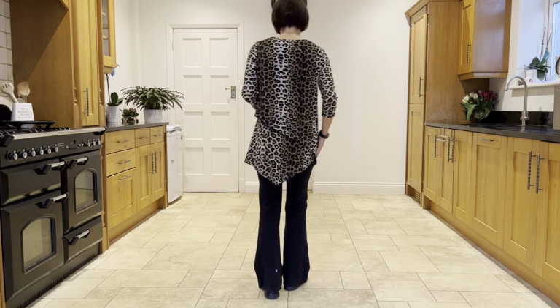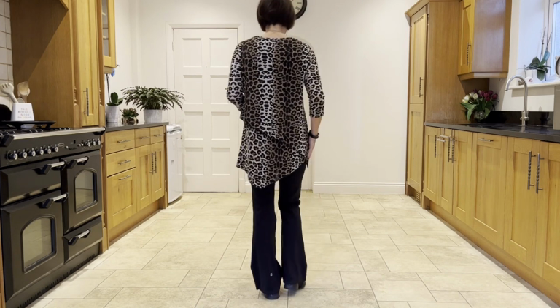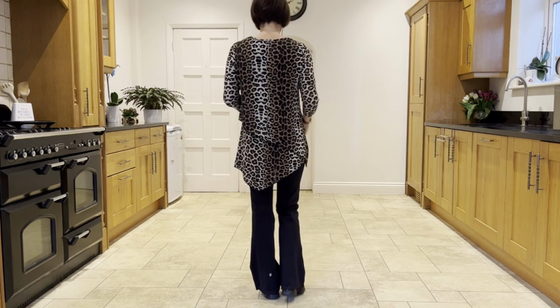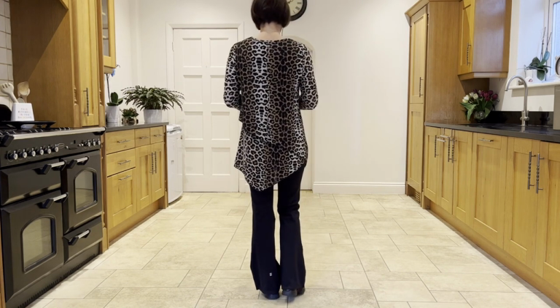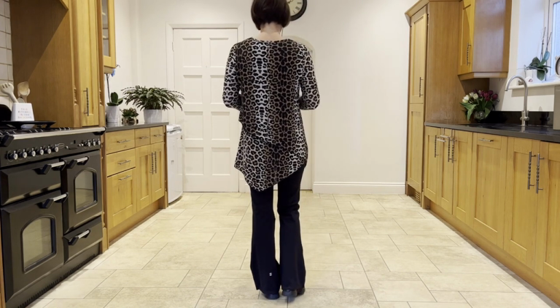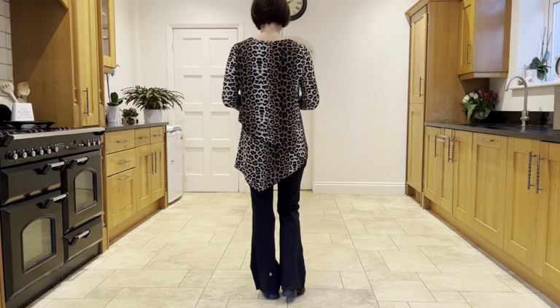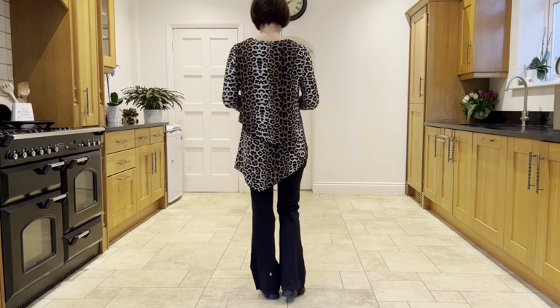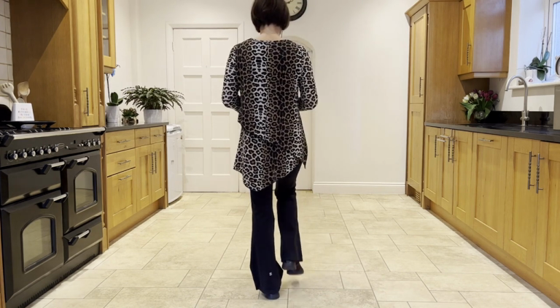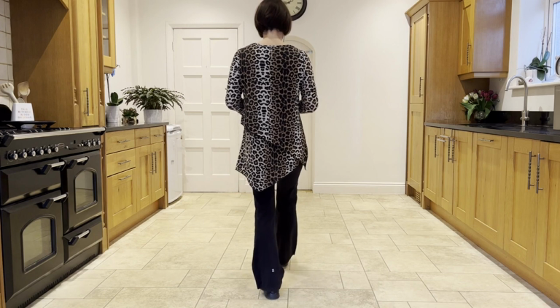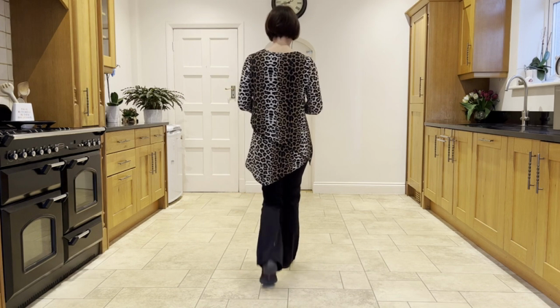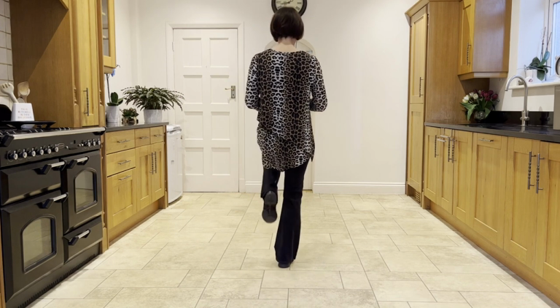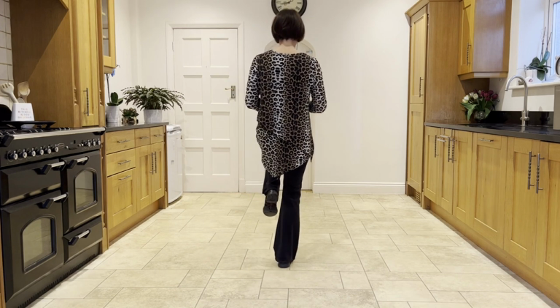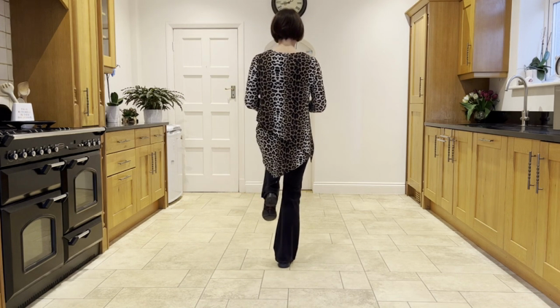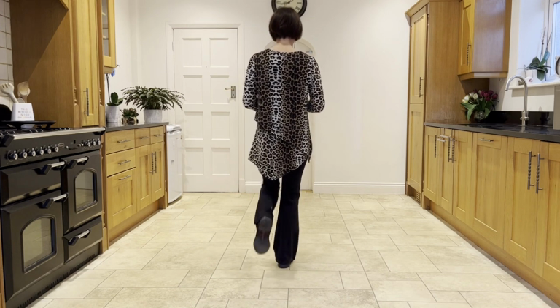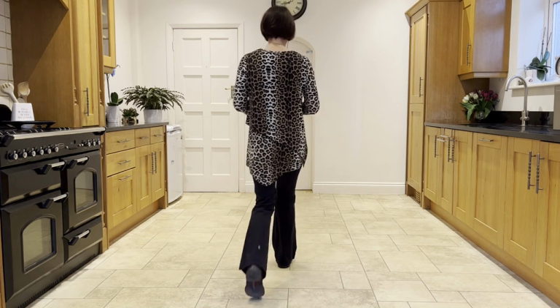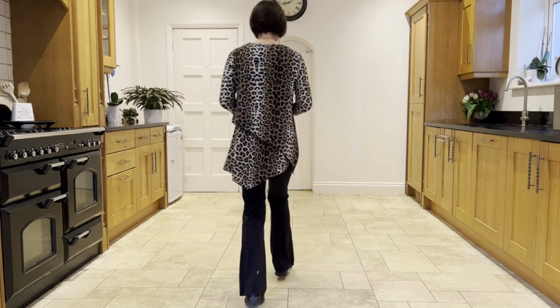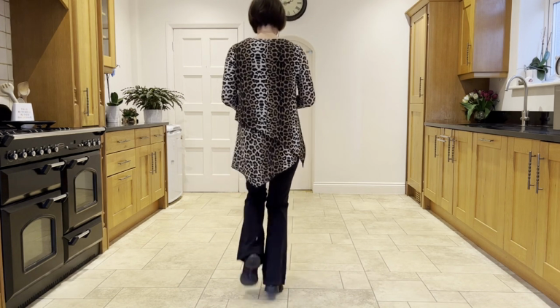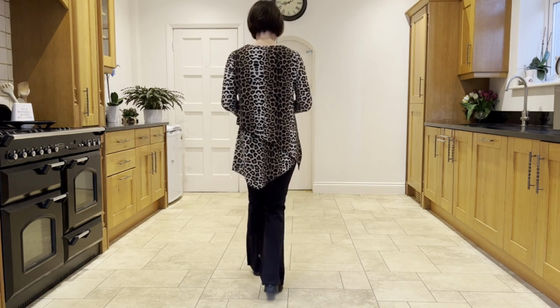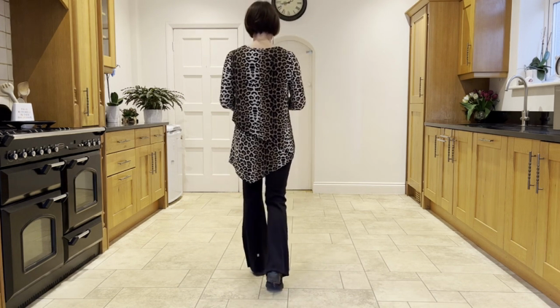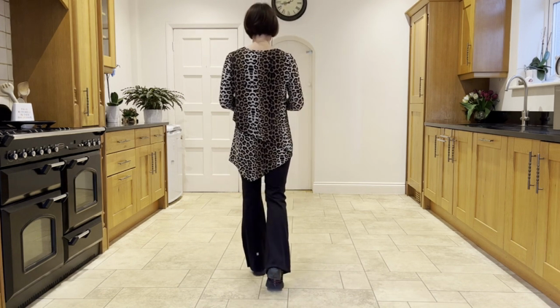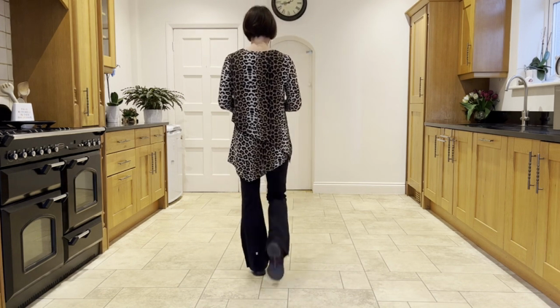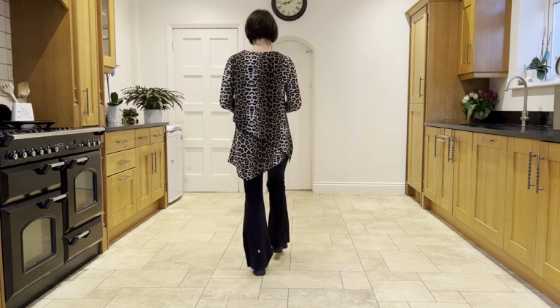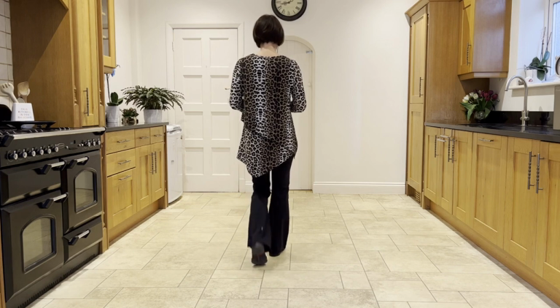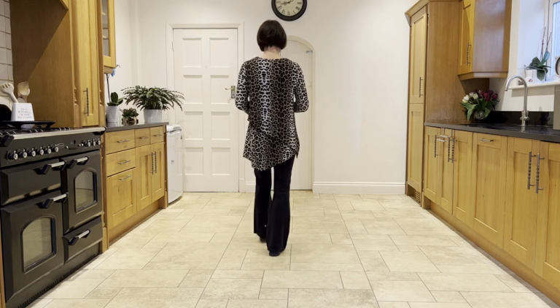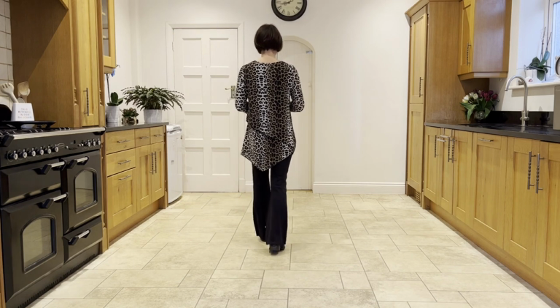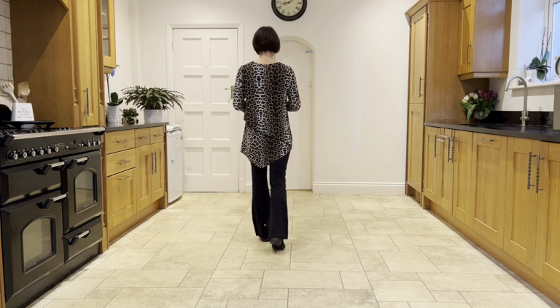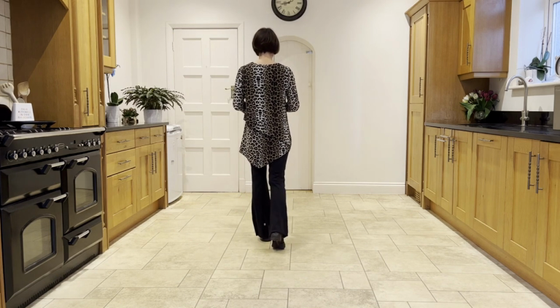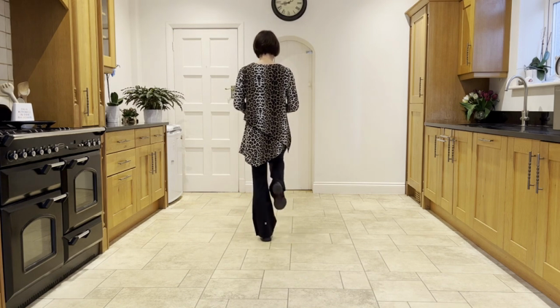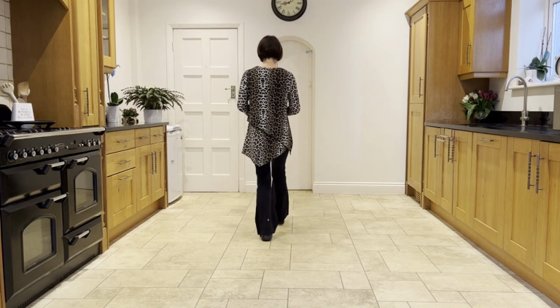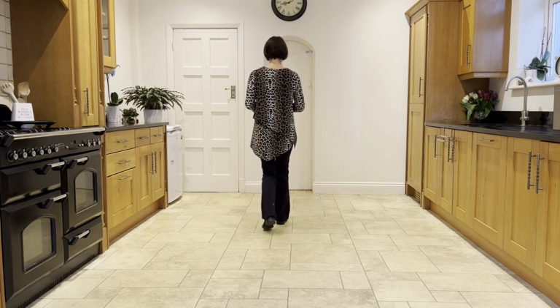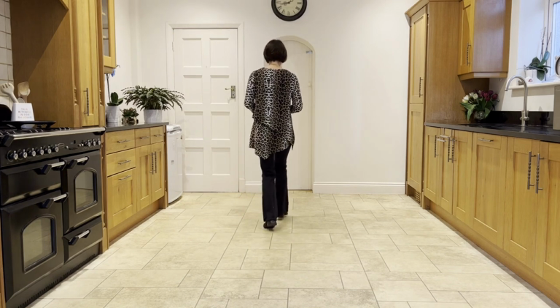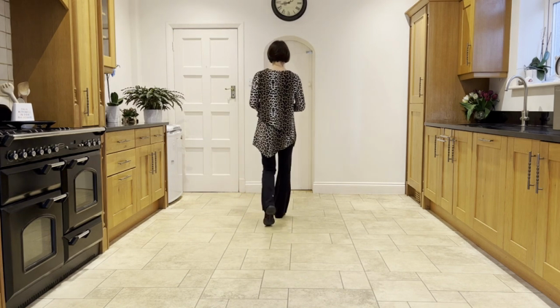Leading with your right, you're going to step forward on the right and hitch the left. Go into a coaster step, coaster step, two walks forward — right, left — then a forward shuffle on the right, forward shuffle.